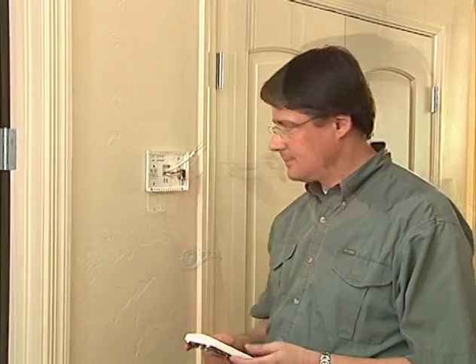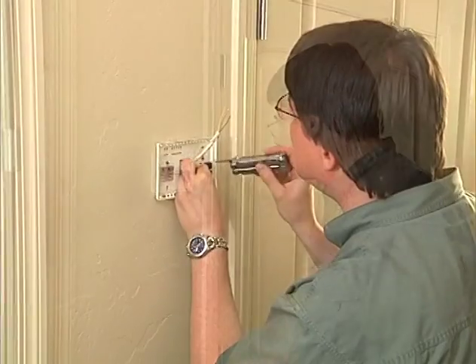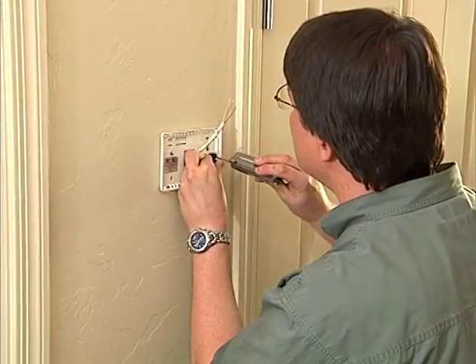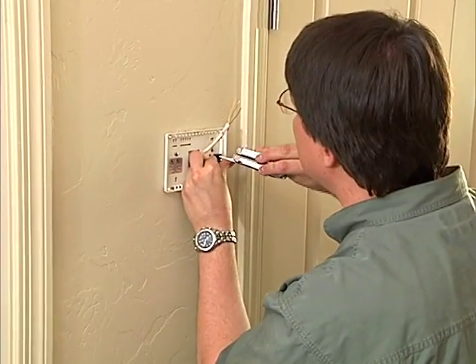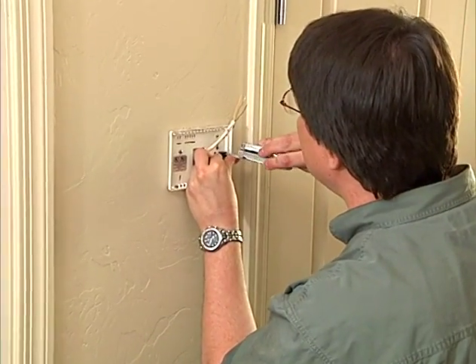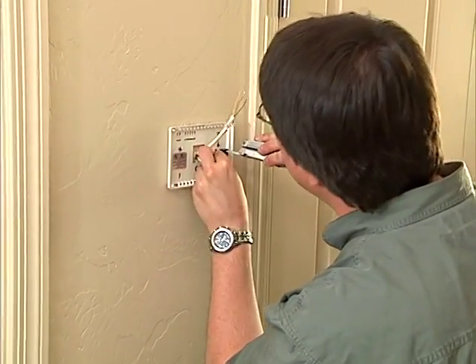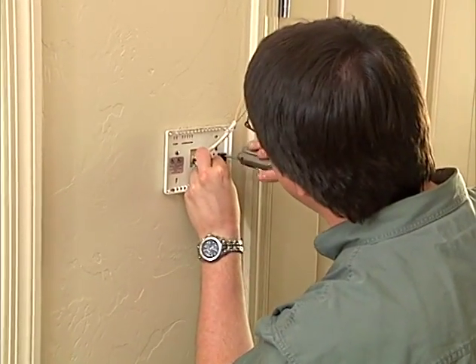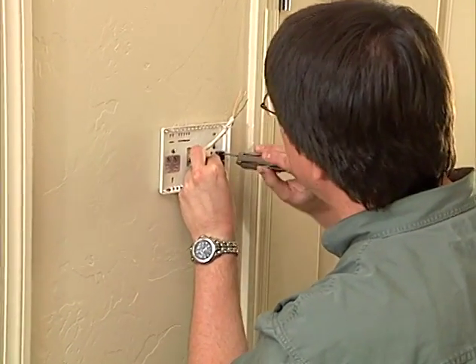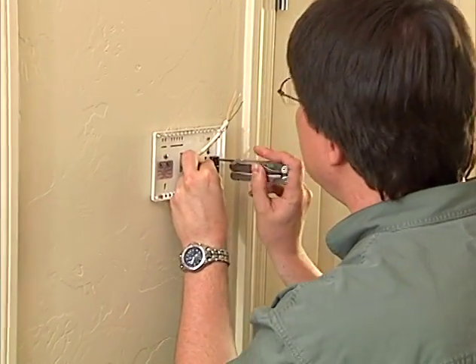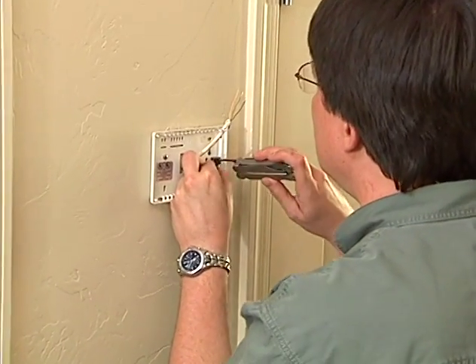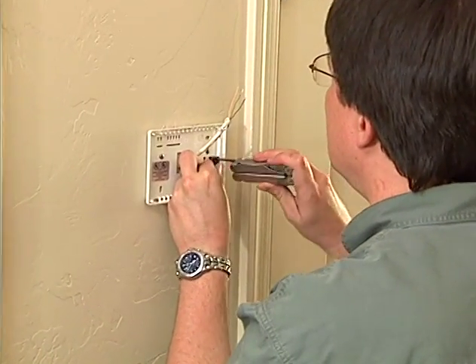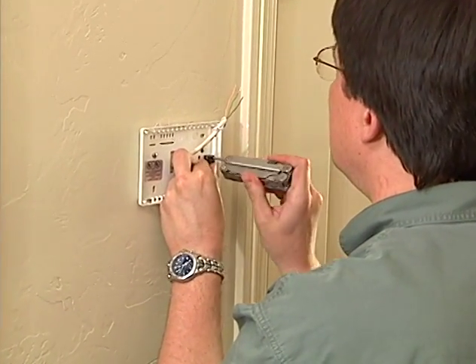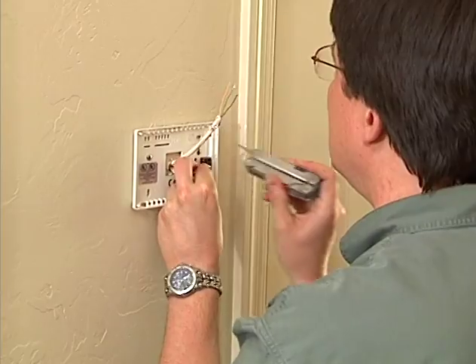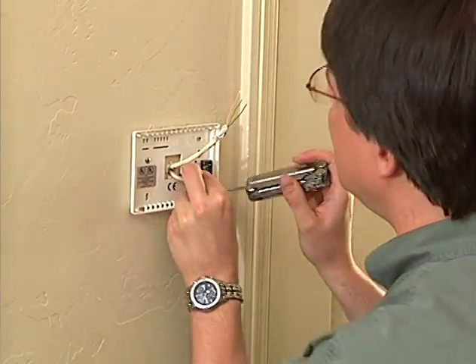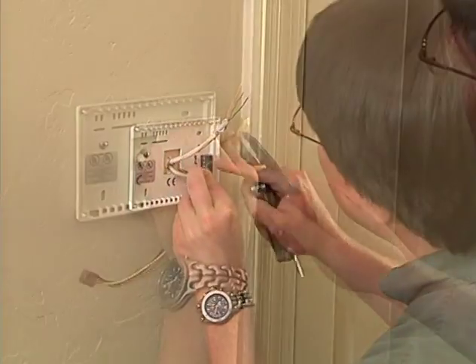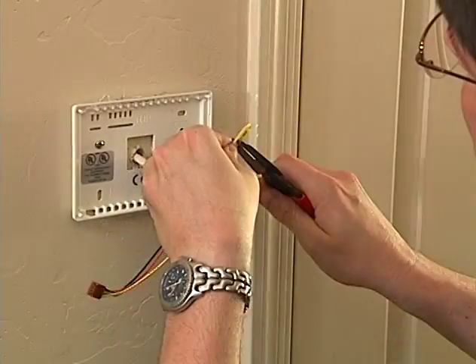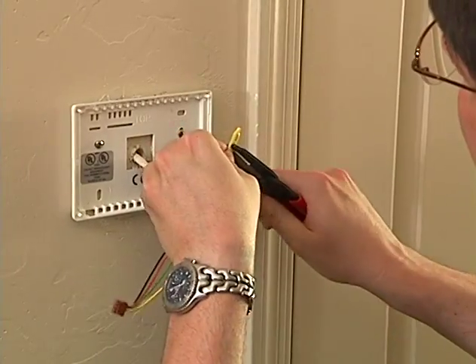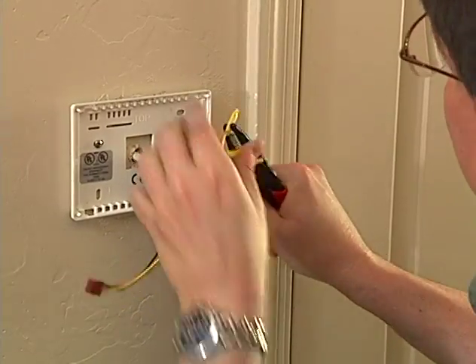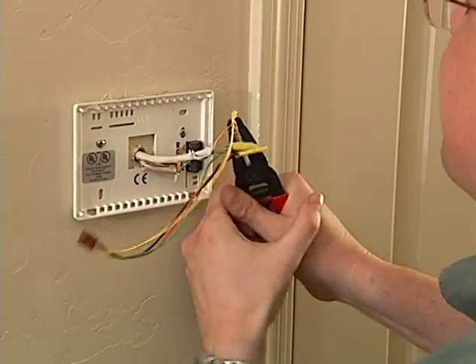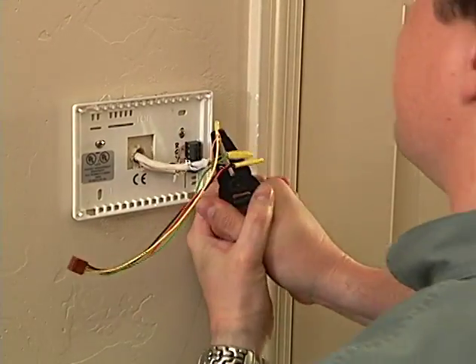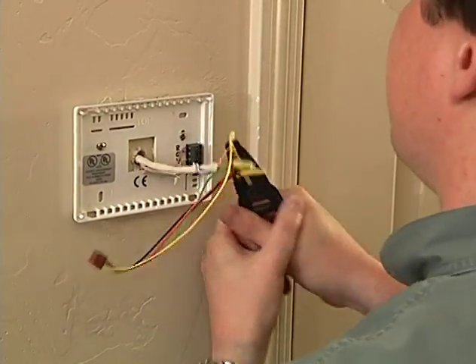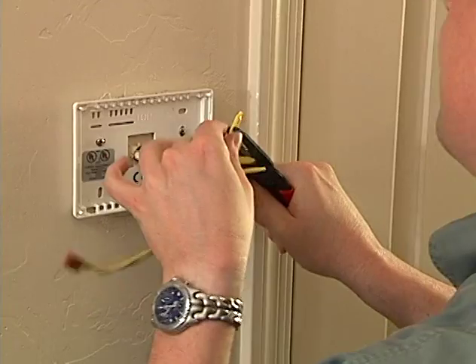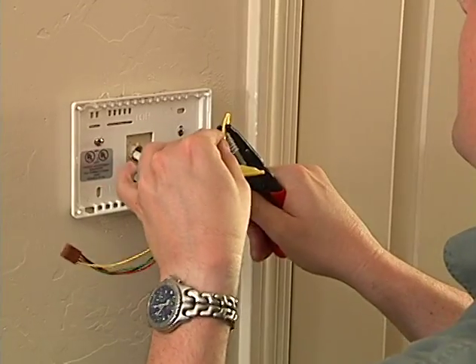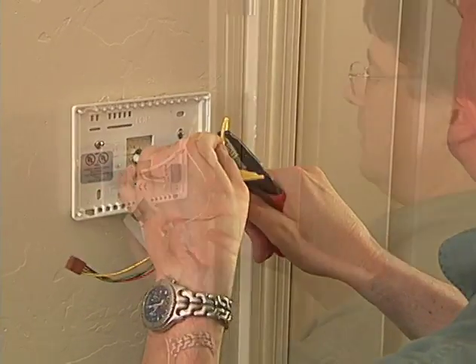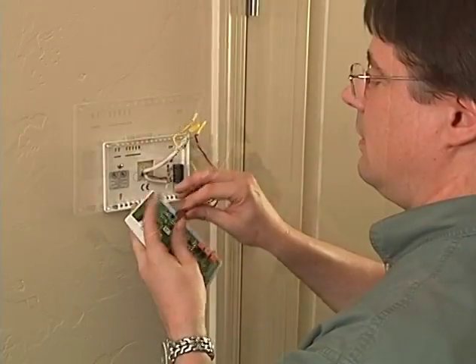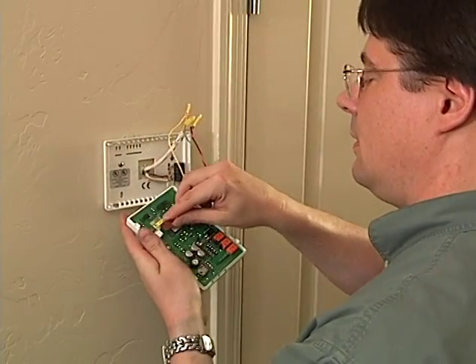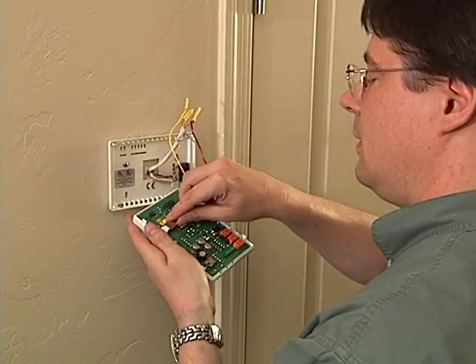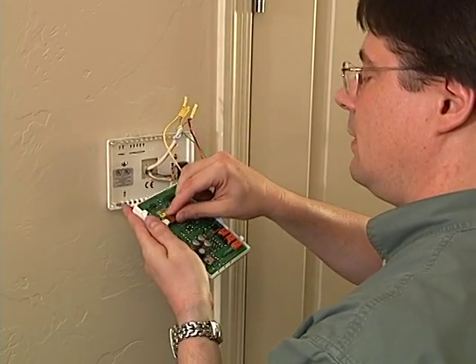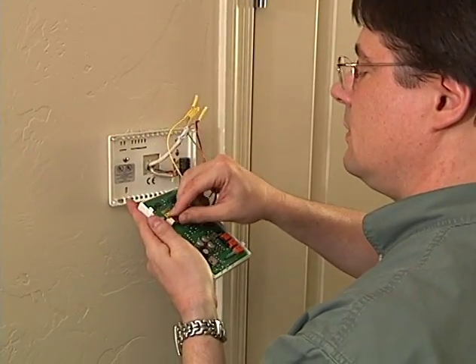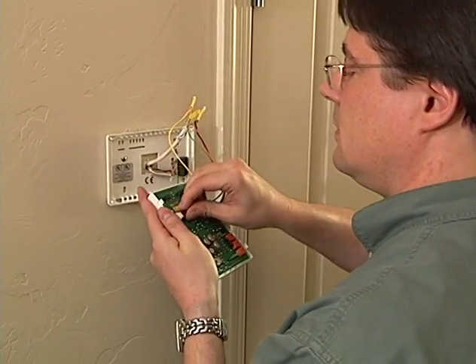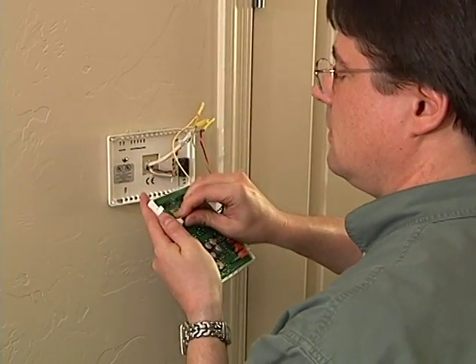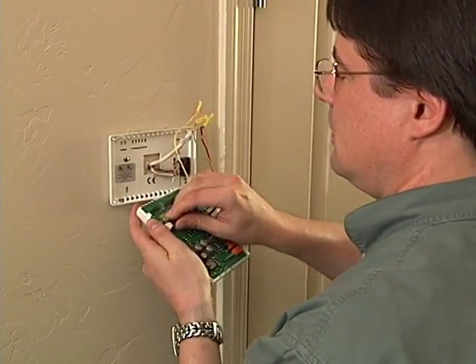Since the right tools weren't available, Rich had to attach the HVAC wires with his pocket knife. He then attaches the supplied serial interface connector to the Cat5 cable from the panel using crimp connectors.